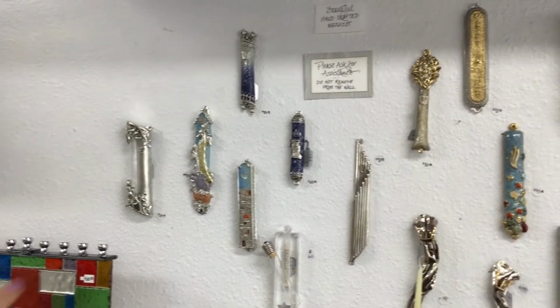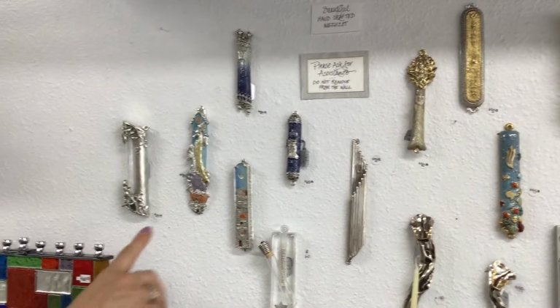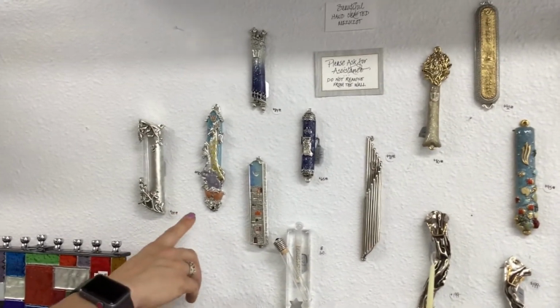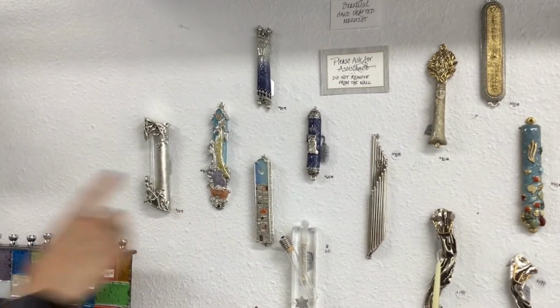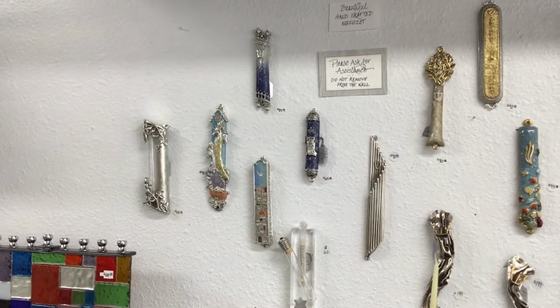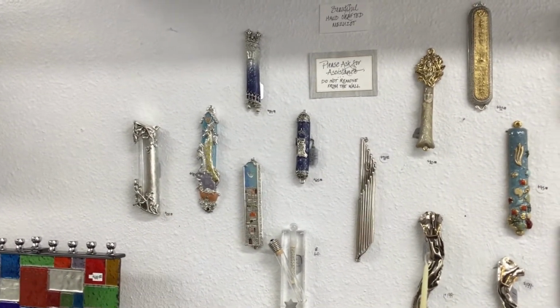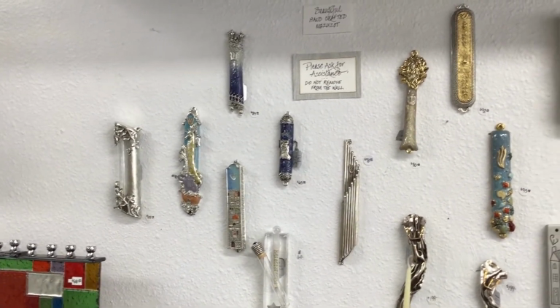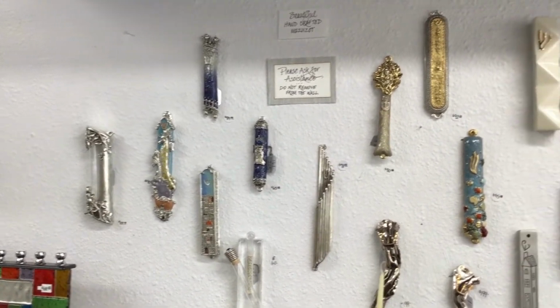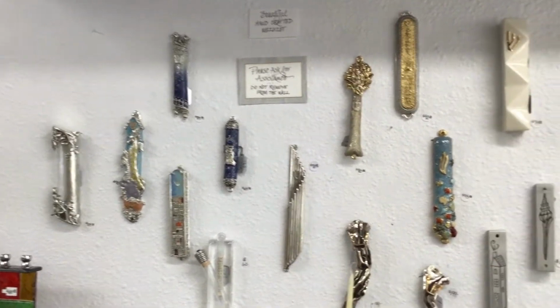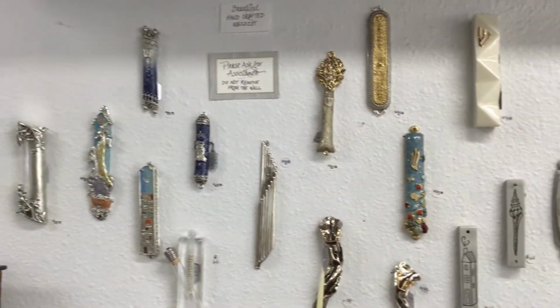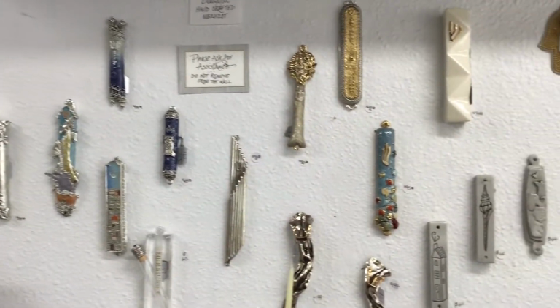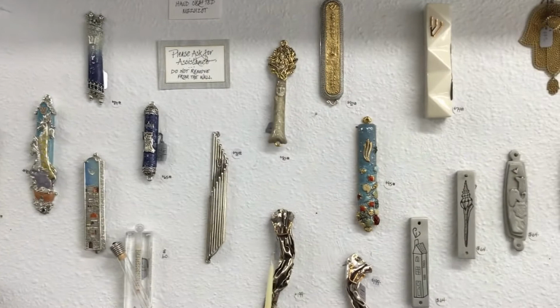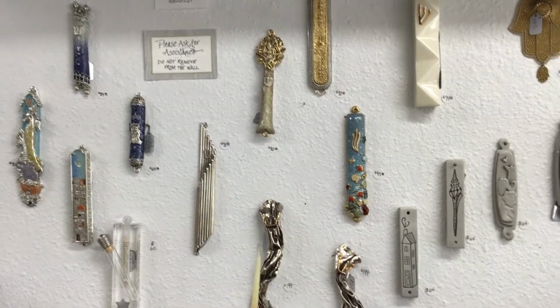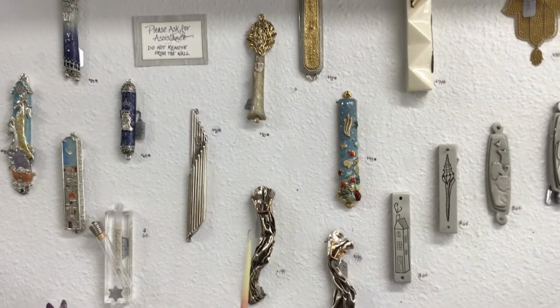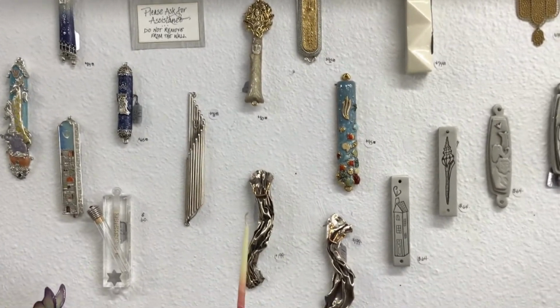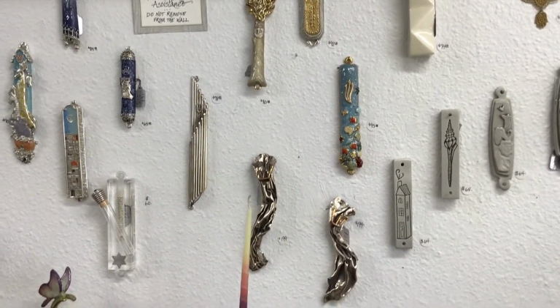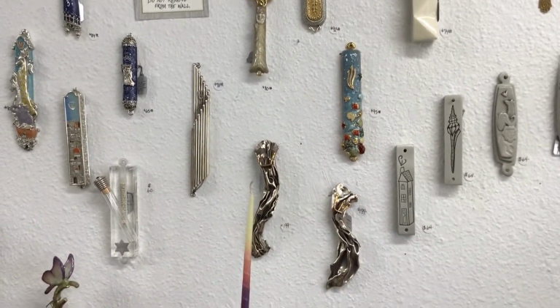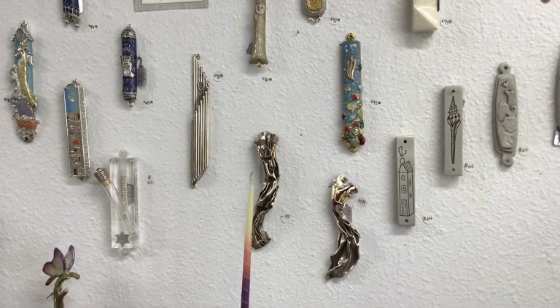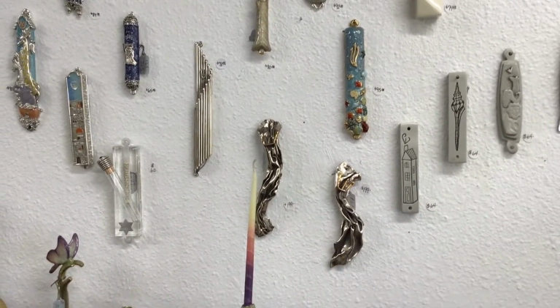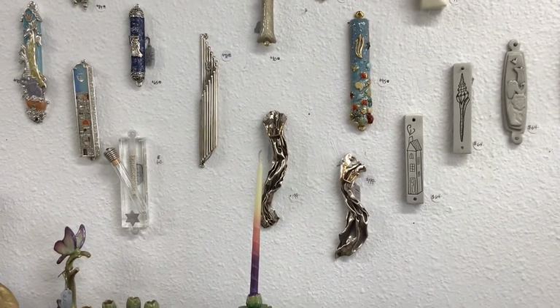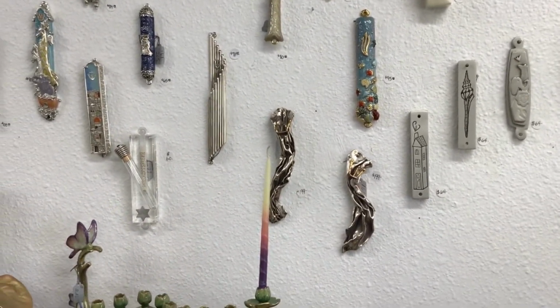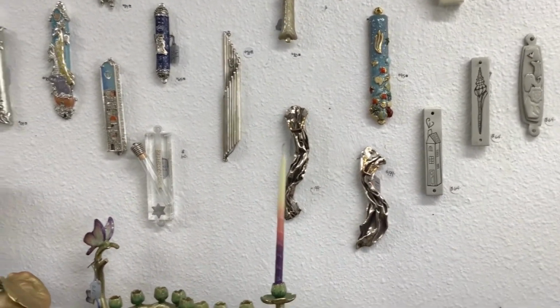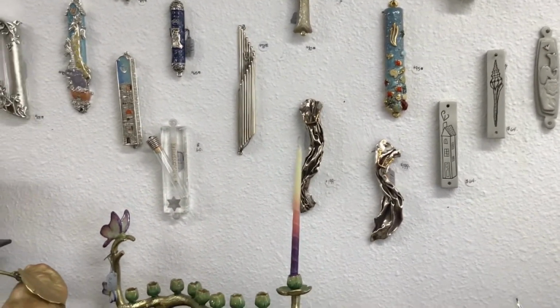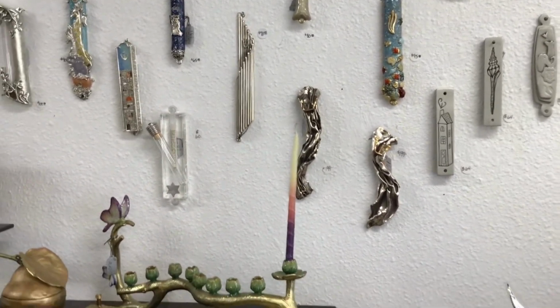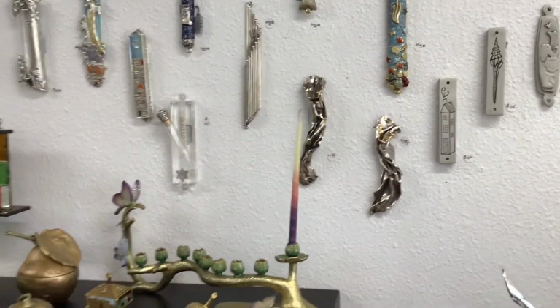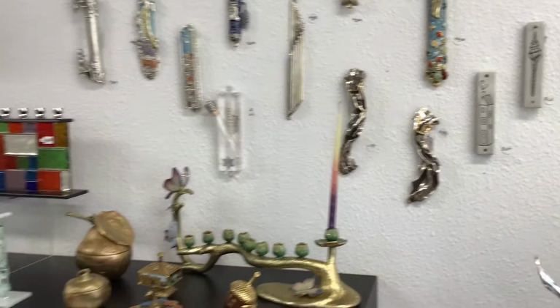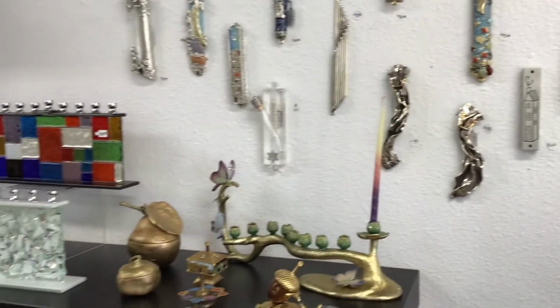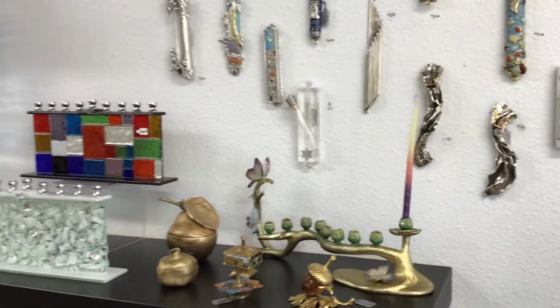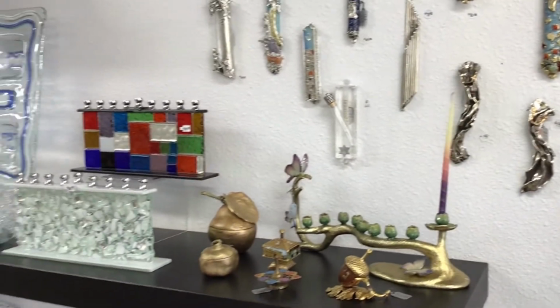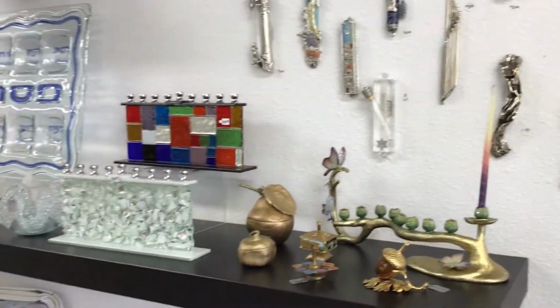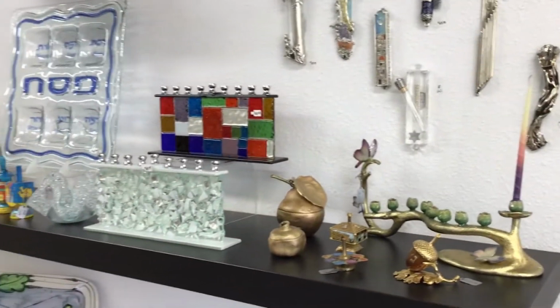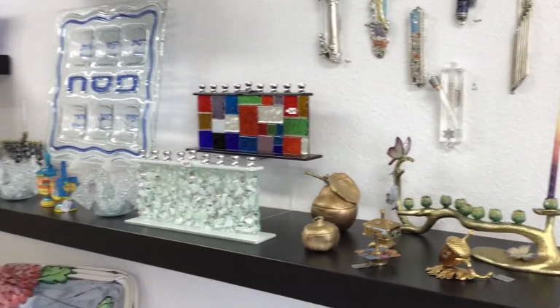The Noah's Ark one I think is really sweet too for any young child. They're just absolutely beautiful. They all come with a scroll inside and the nails too — so perfect as a new home gift.